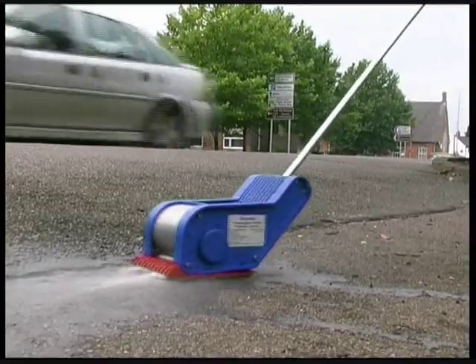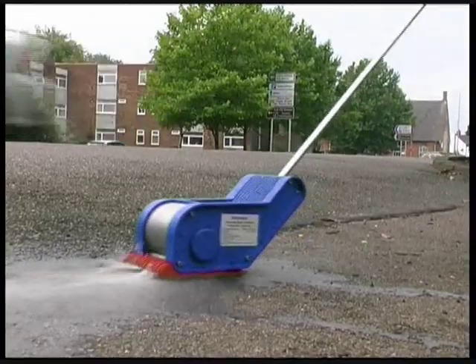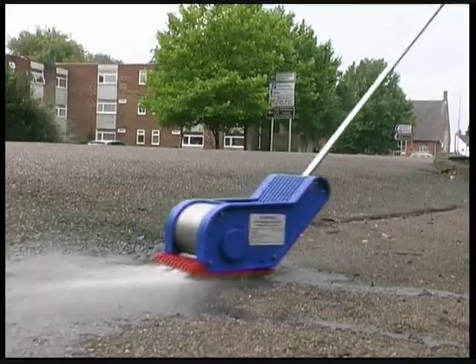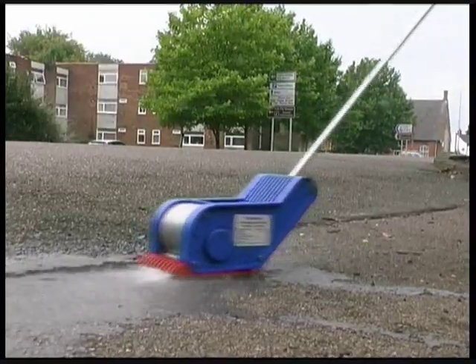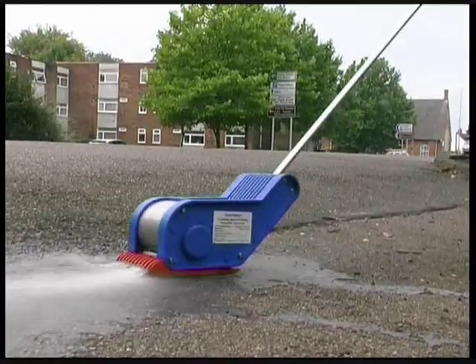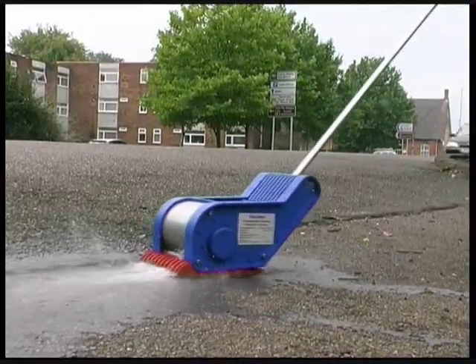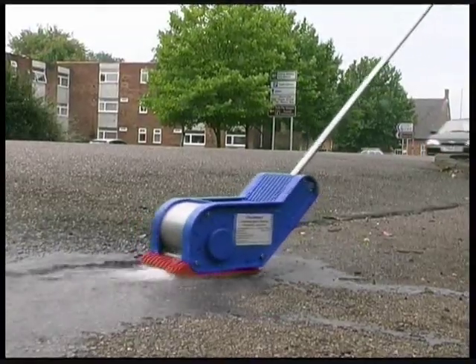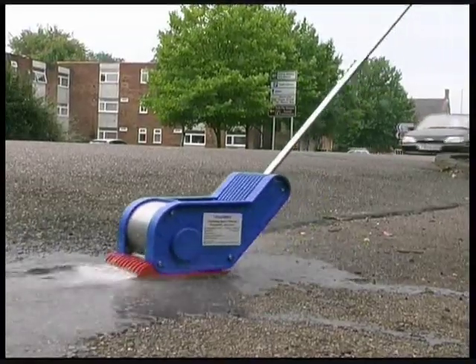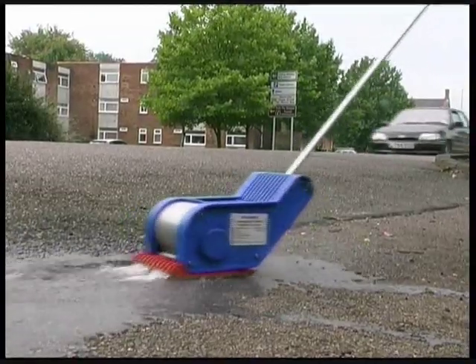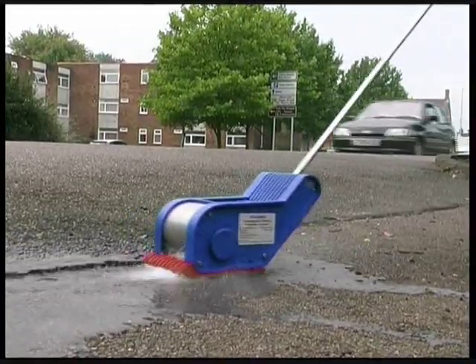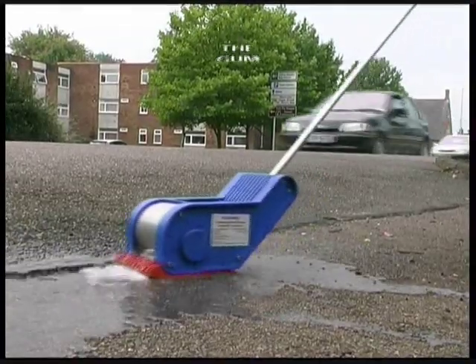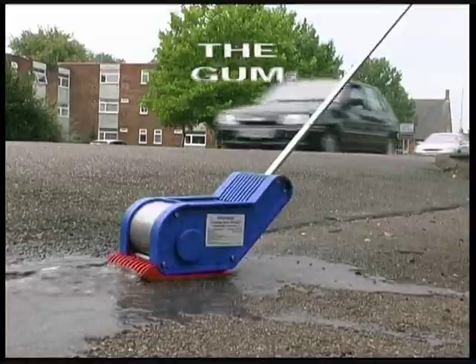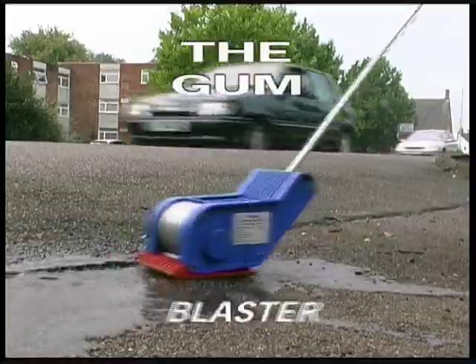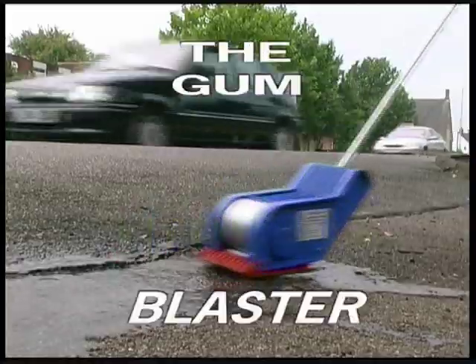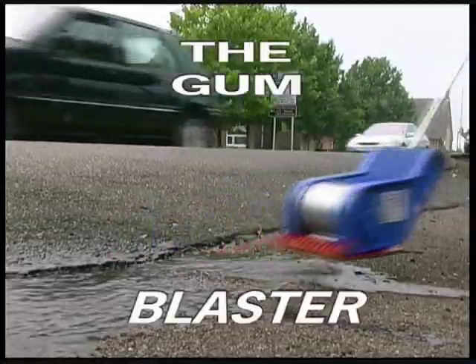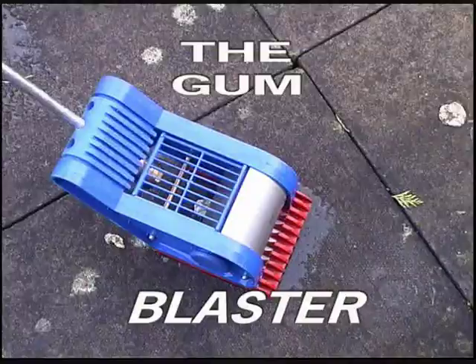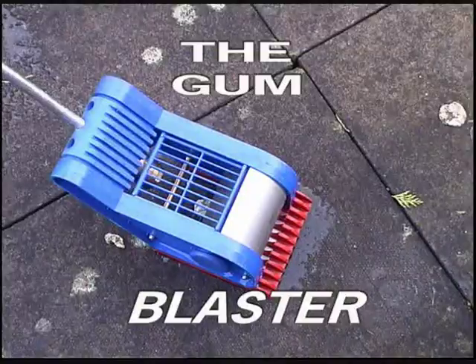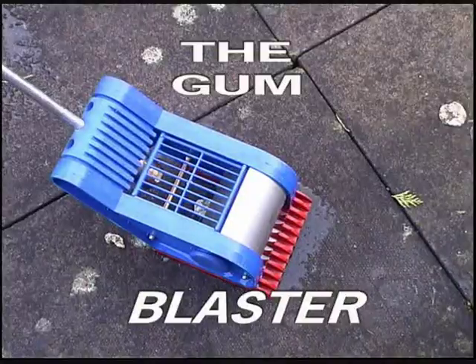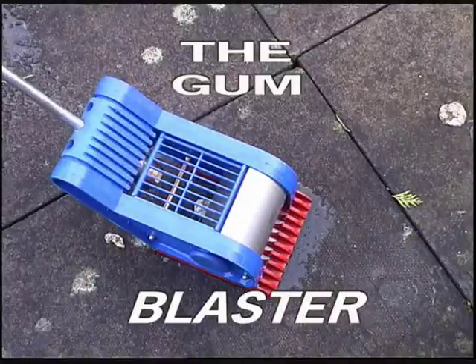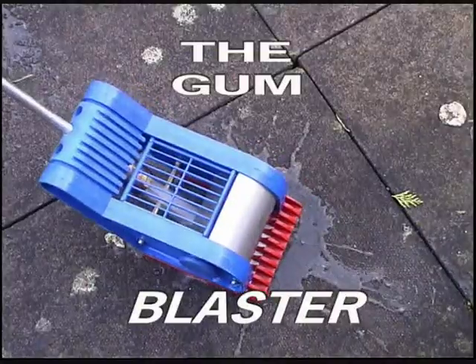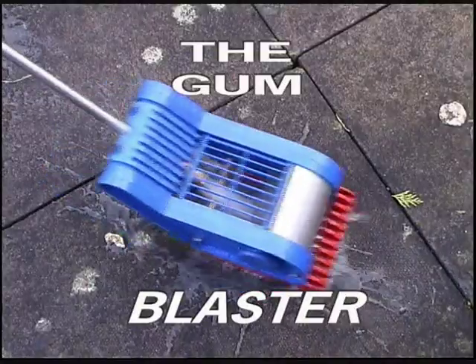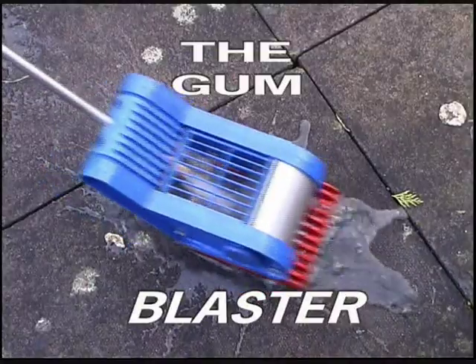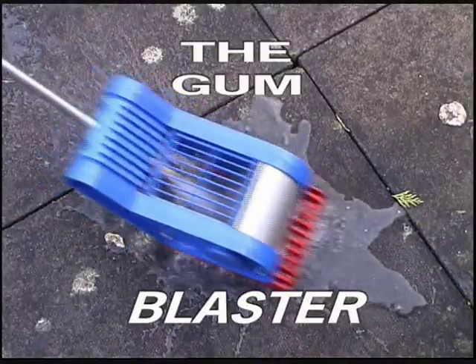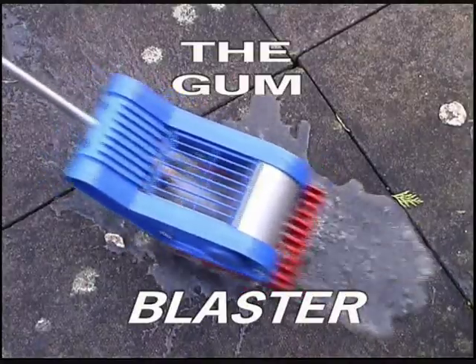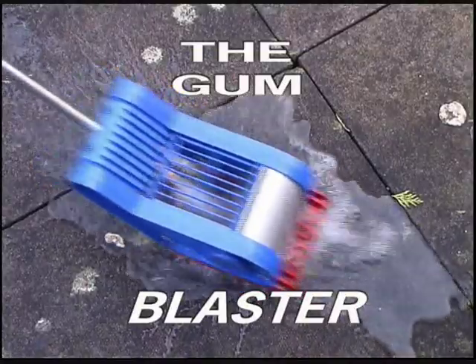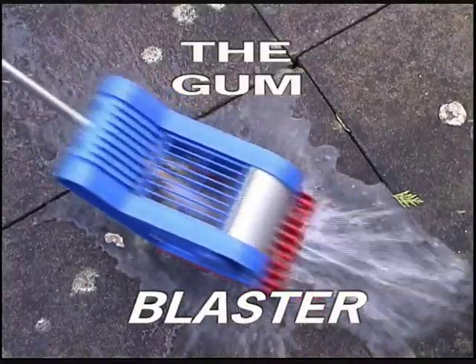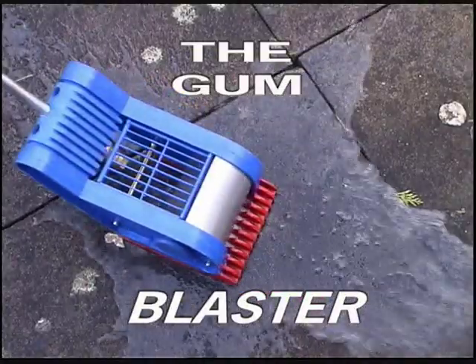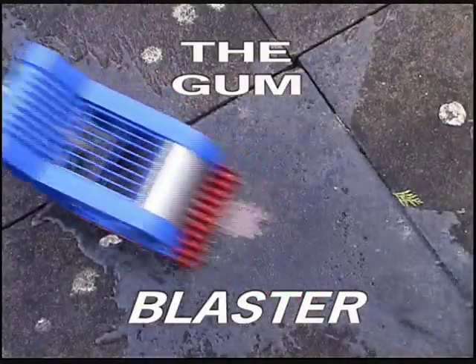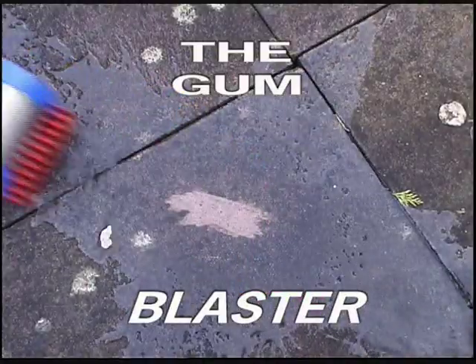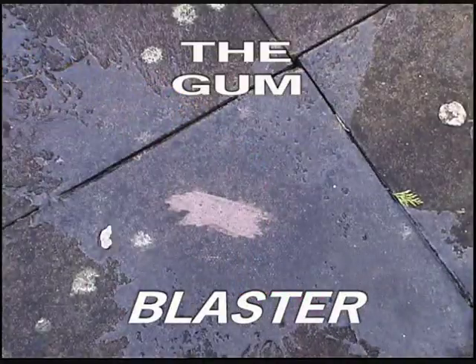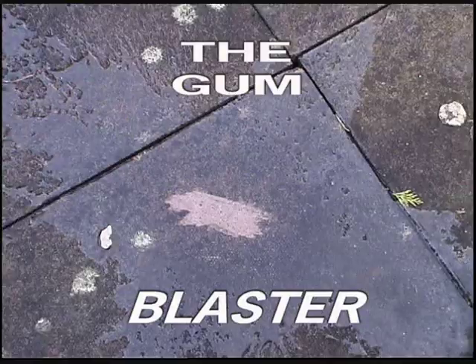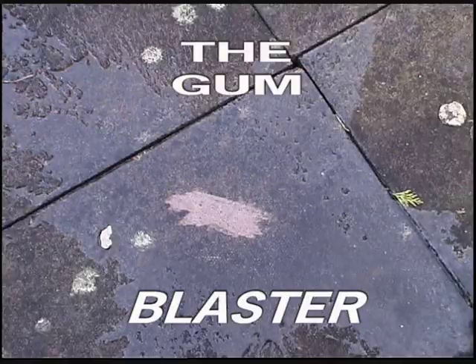Now, a compact and unique machine is available — the Gum Blaster — that not only removes the gum, but also collects it at the same time.